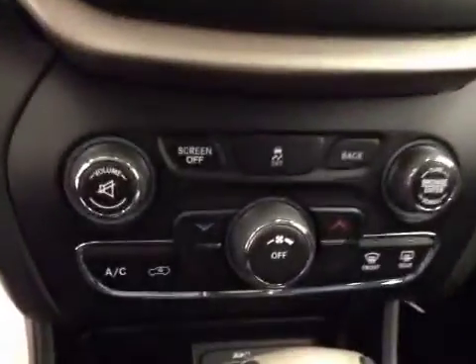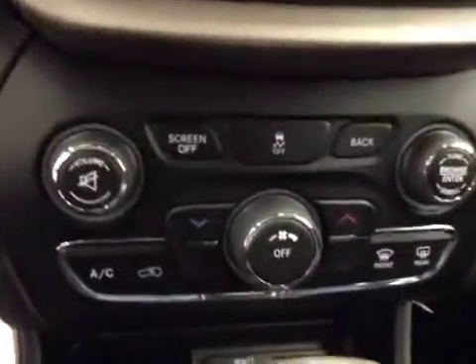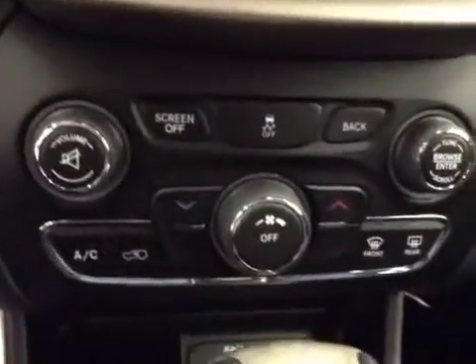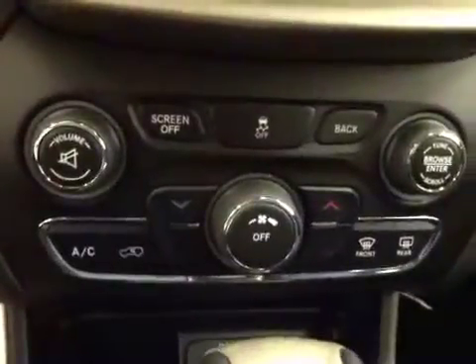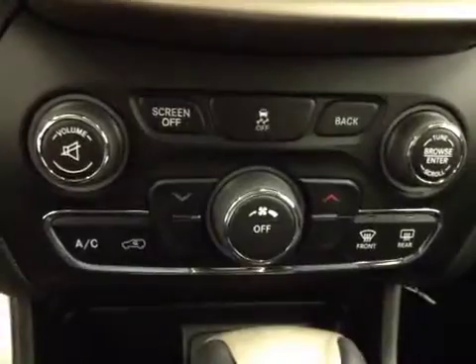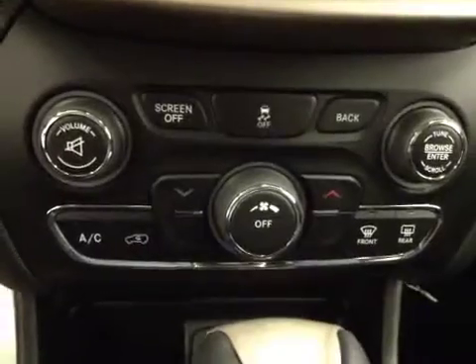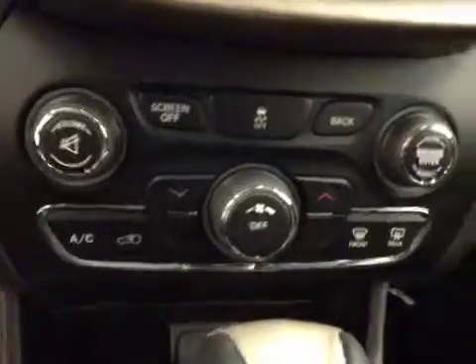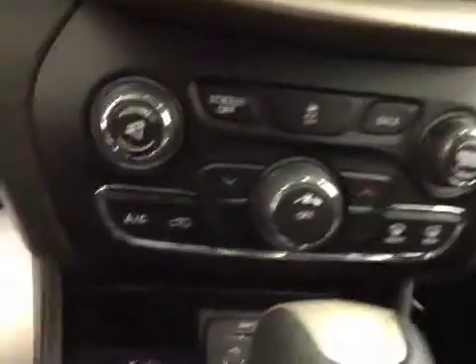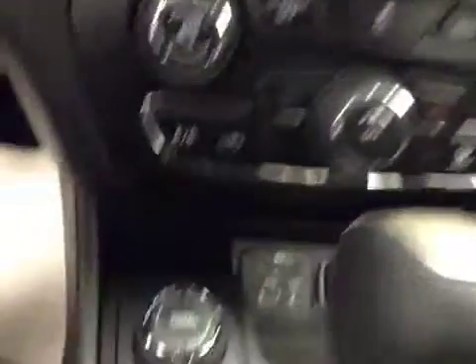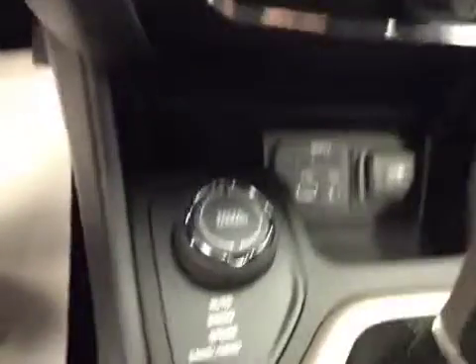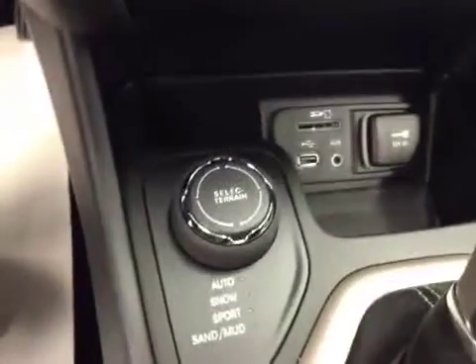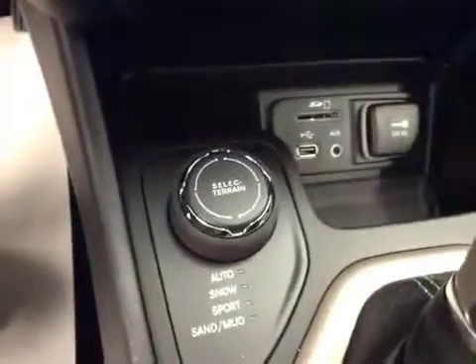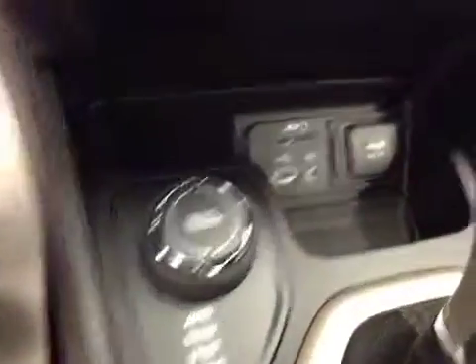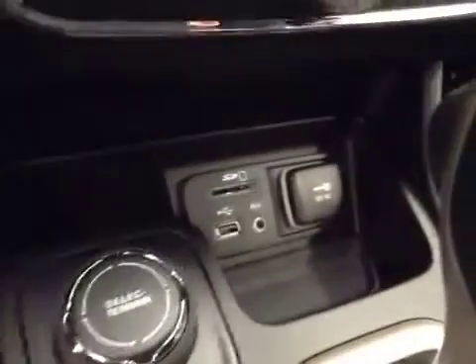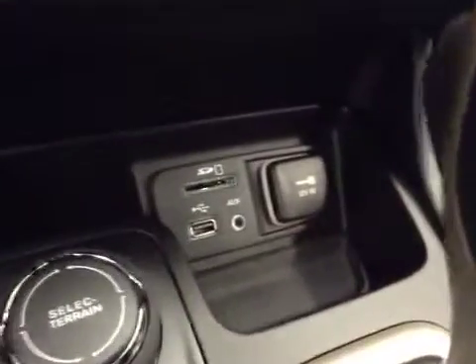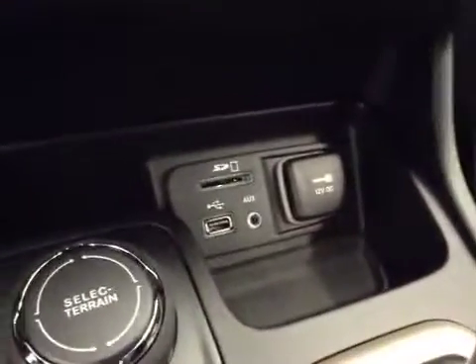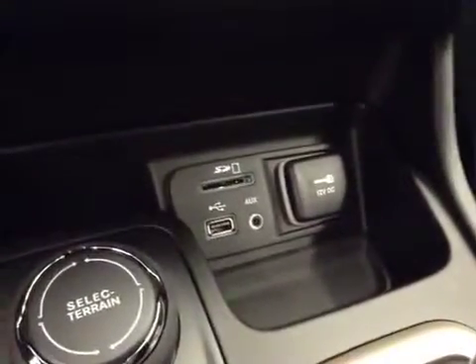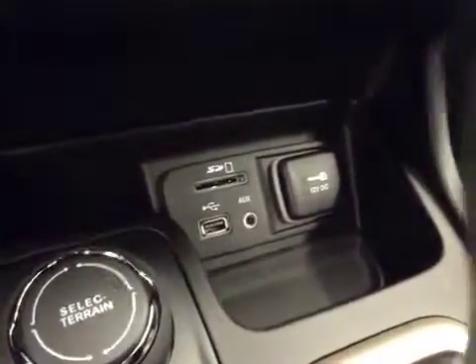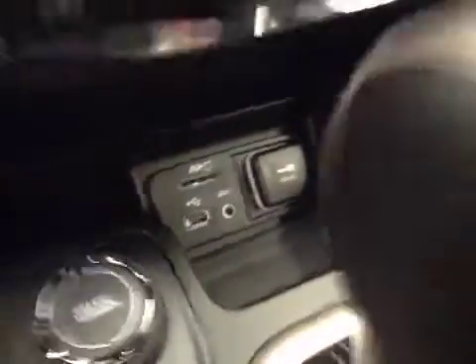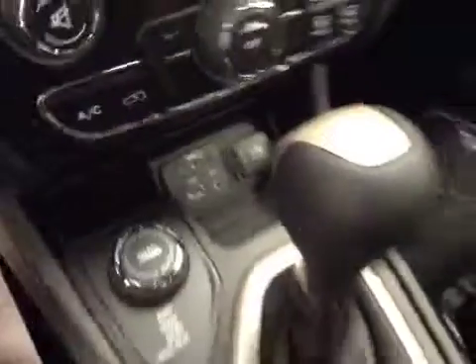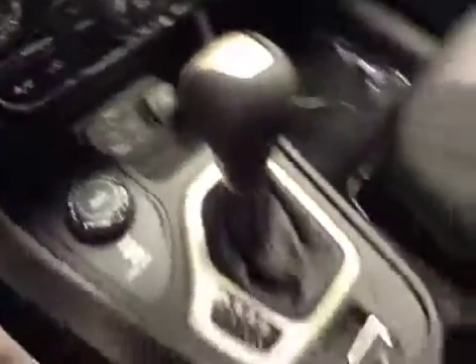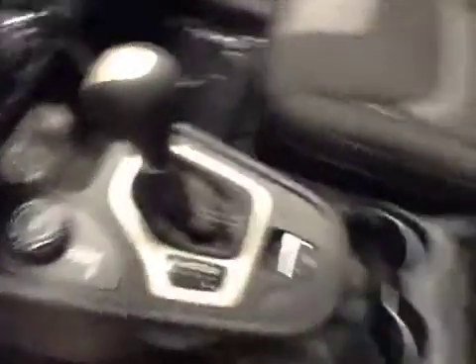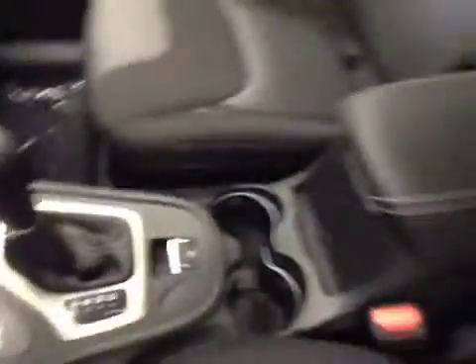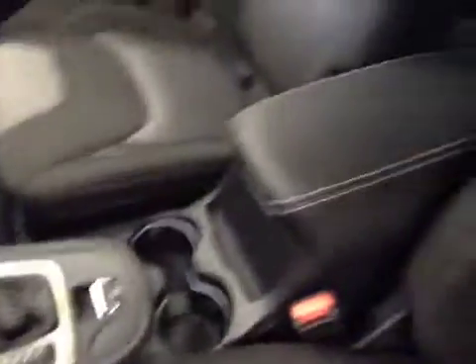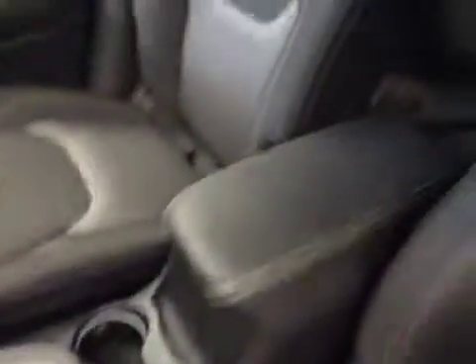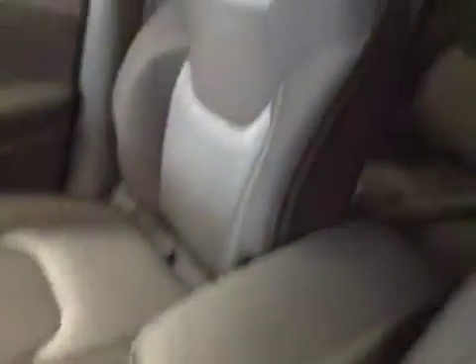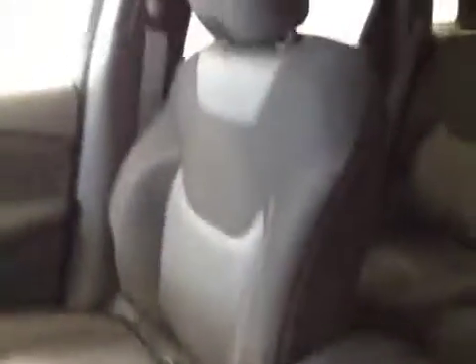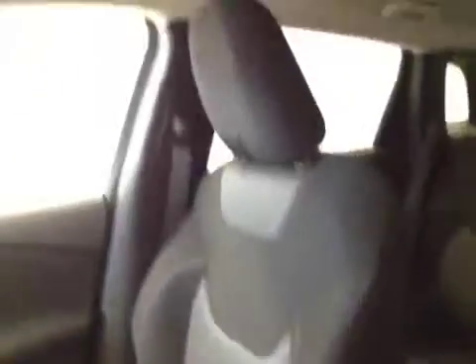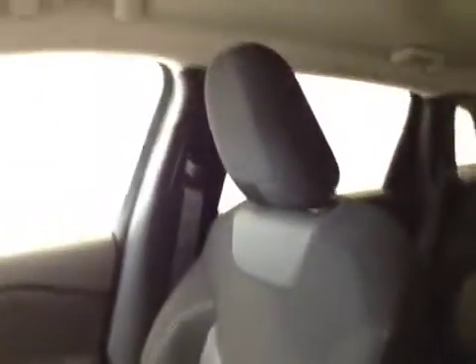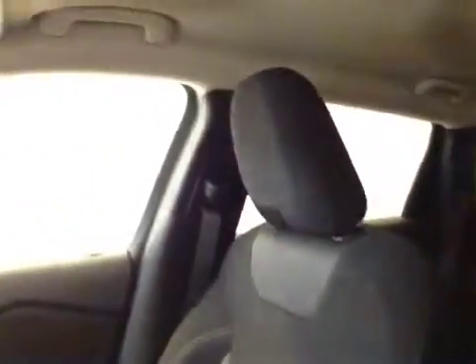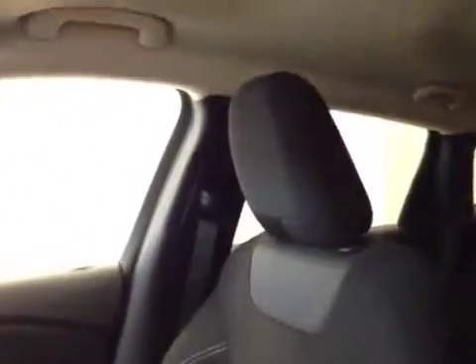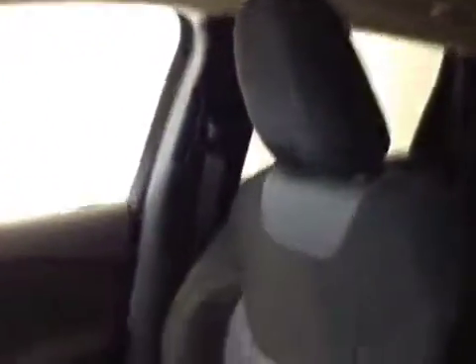Traction control, climate controls, 4-wheel drive controls. Upholstery is cloth, color is black.